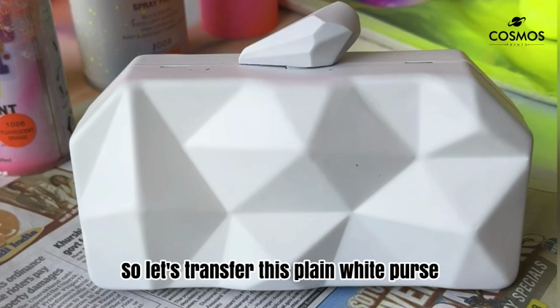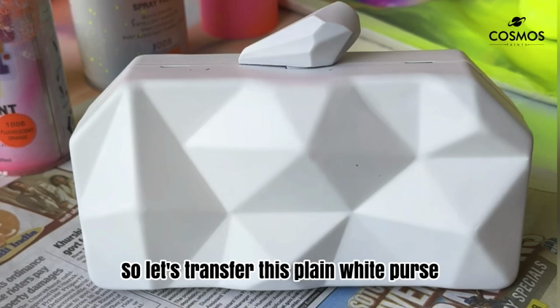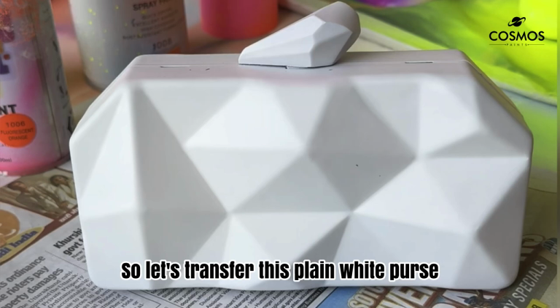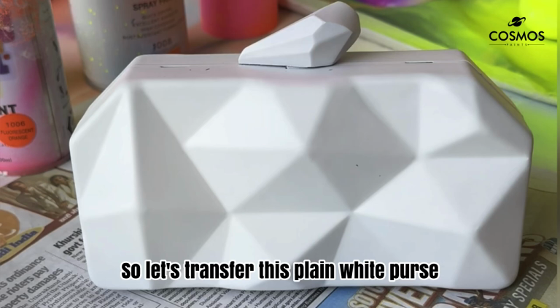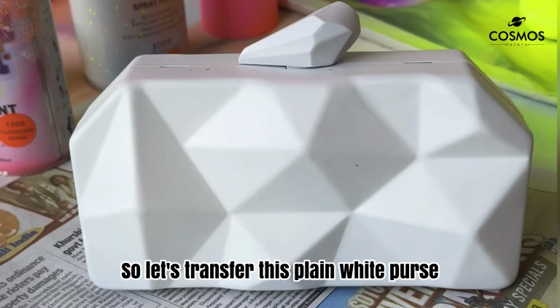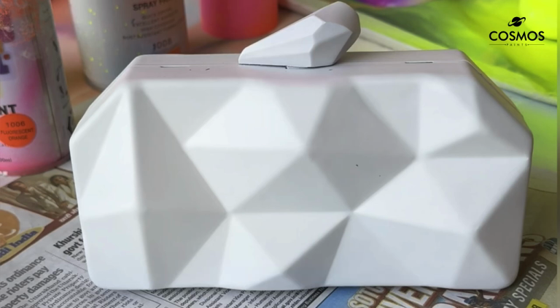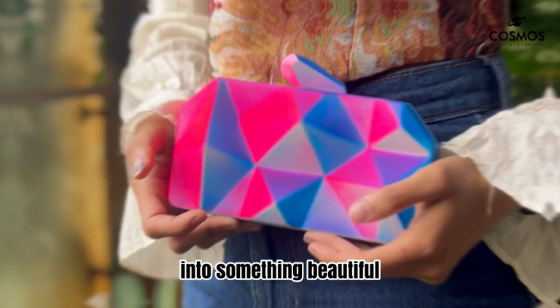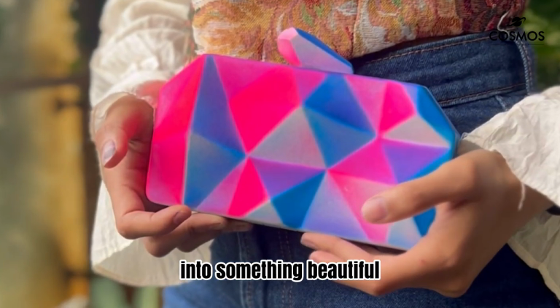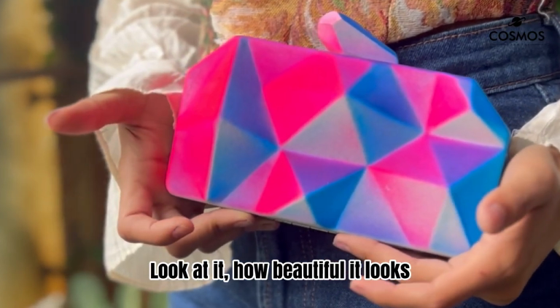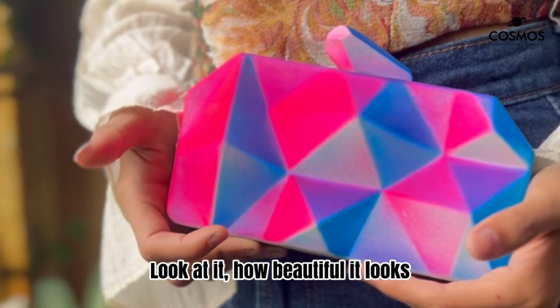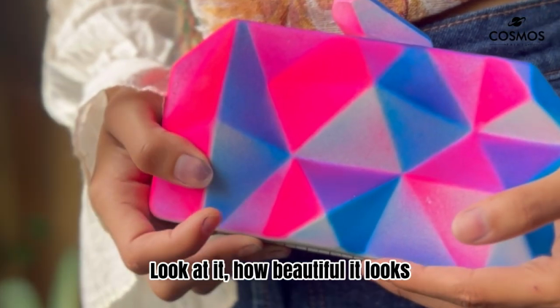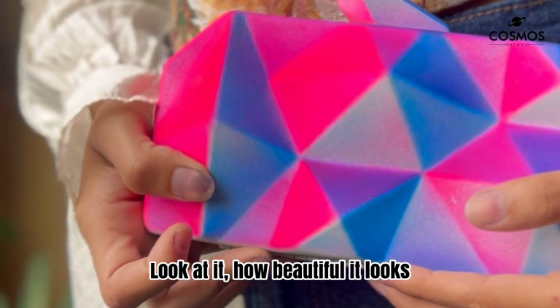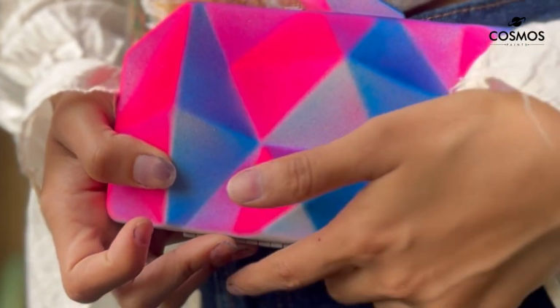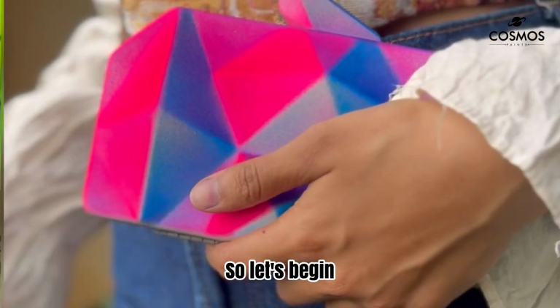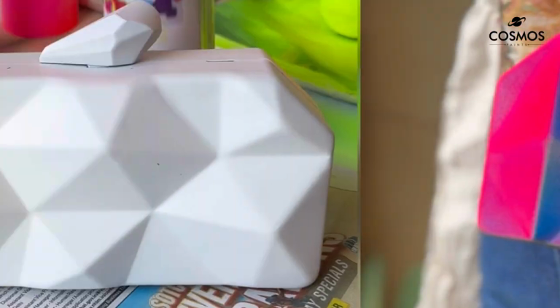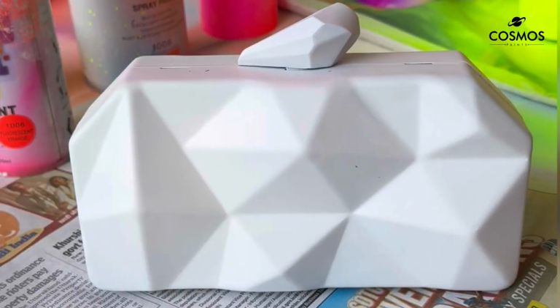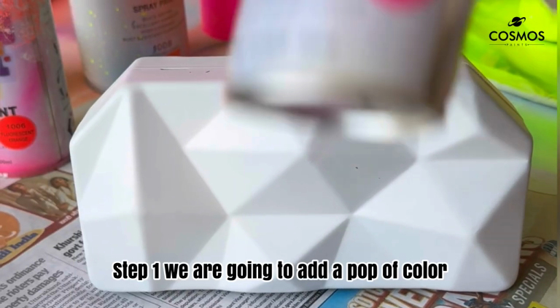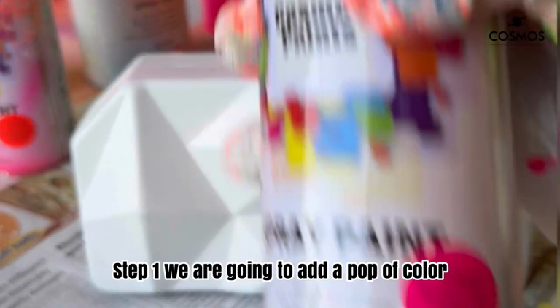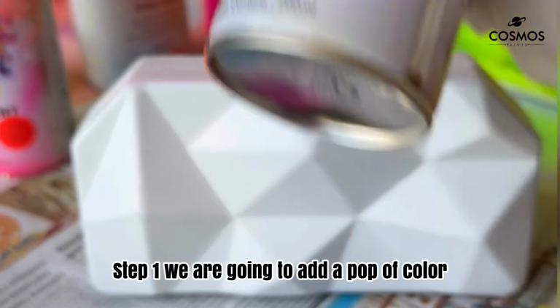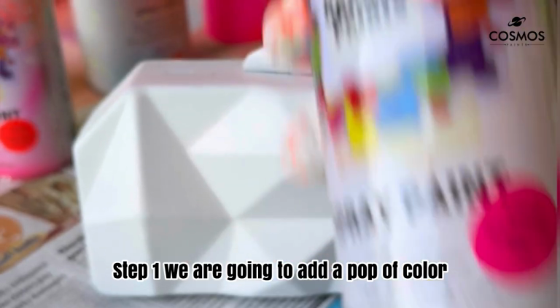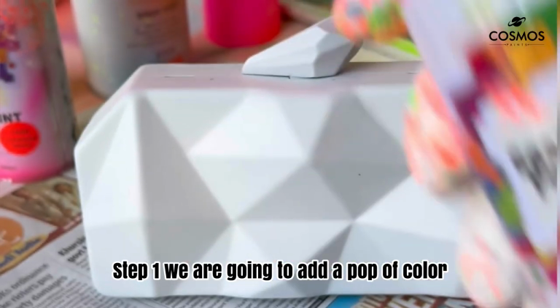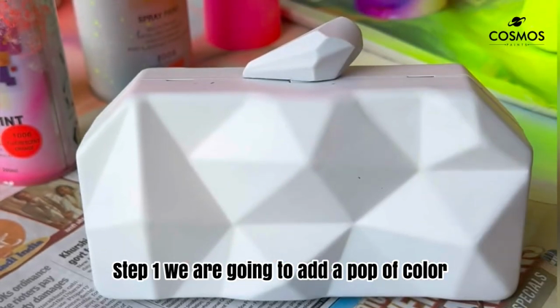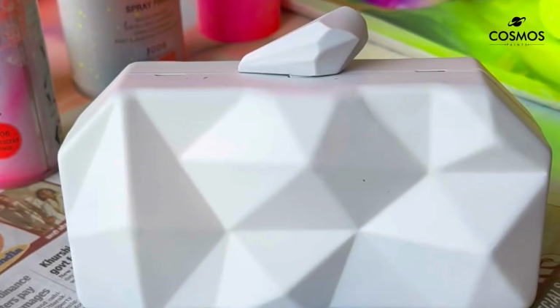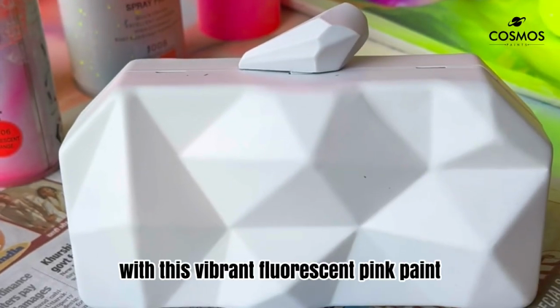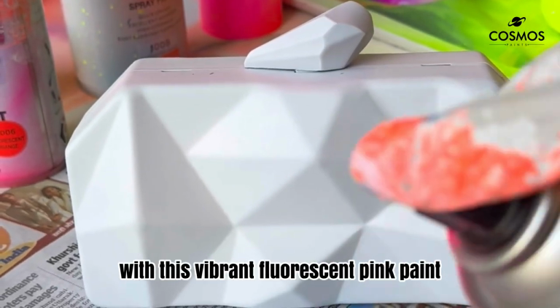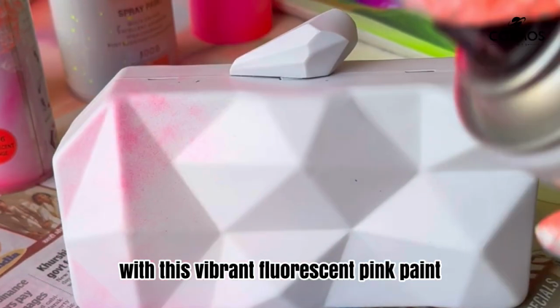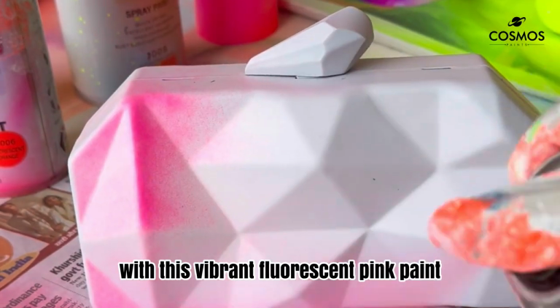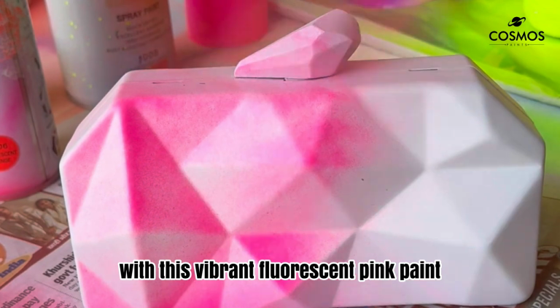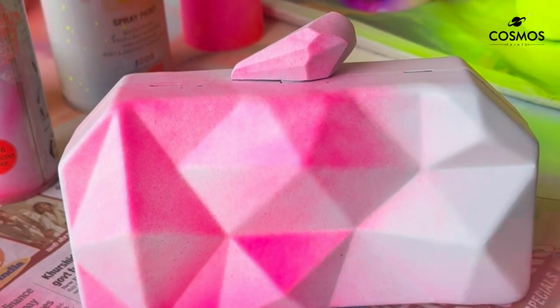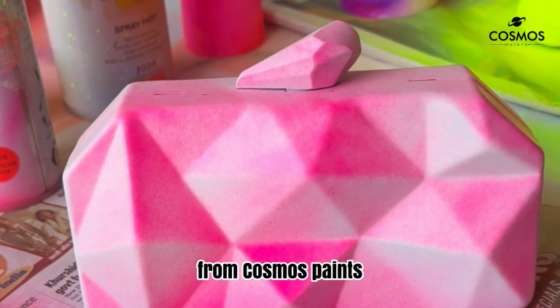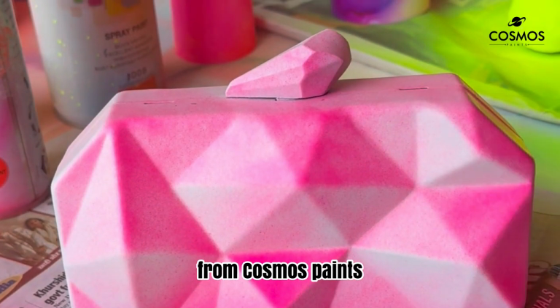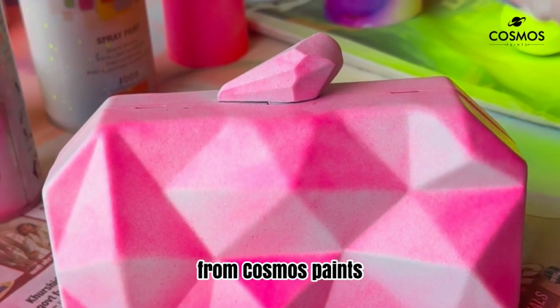Let's transform this plain white purse into something beautiful. Step one: we are going to add a pop of color with this vibrant fluorescent pink paint from Cosmos Paints.